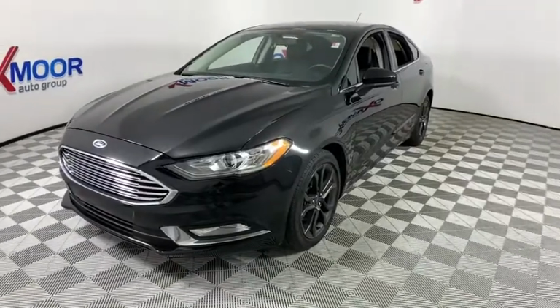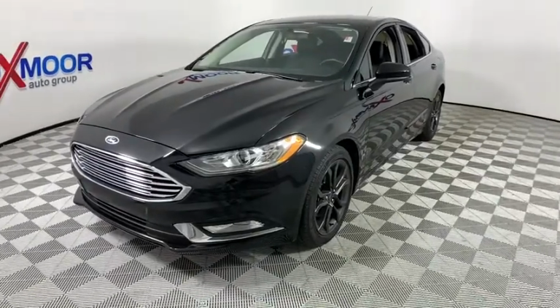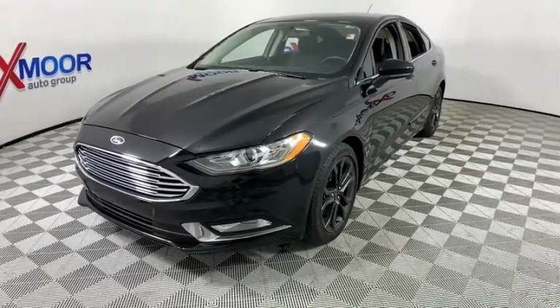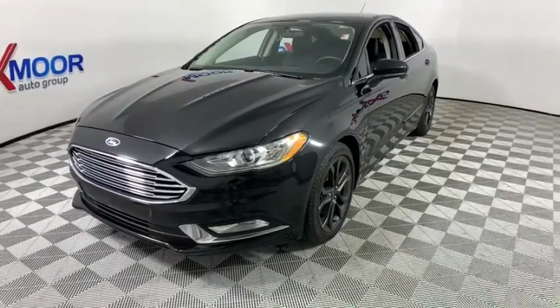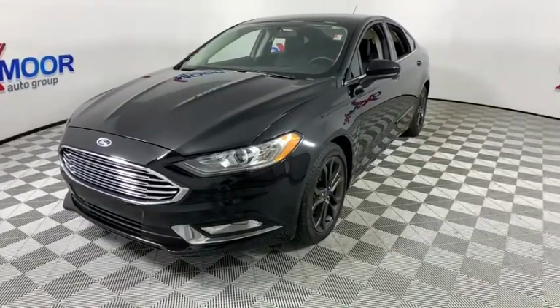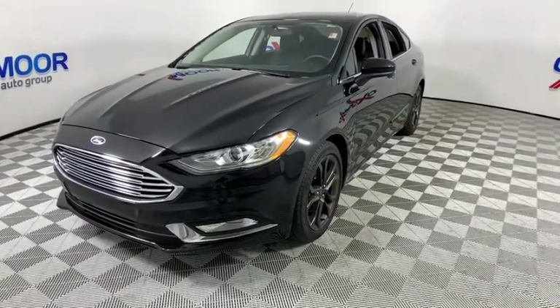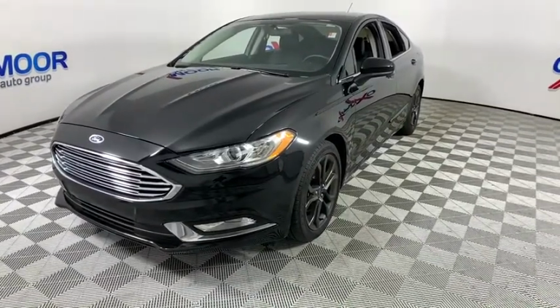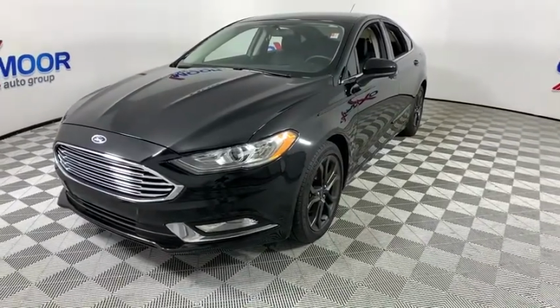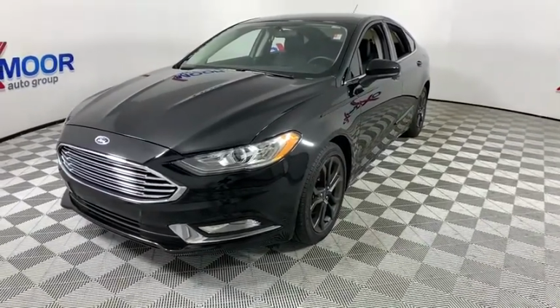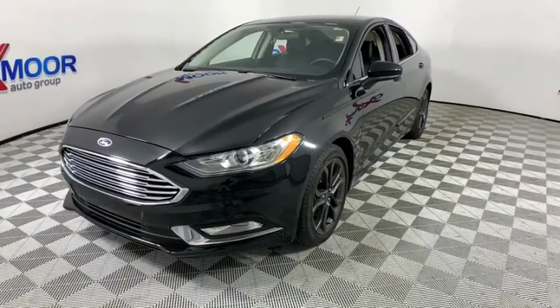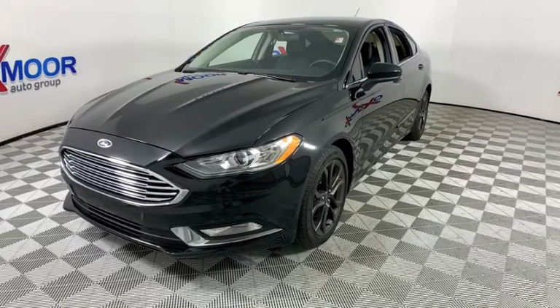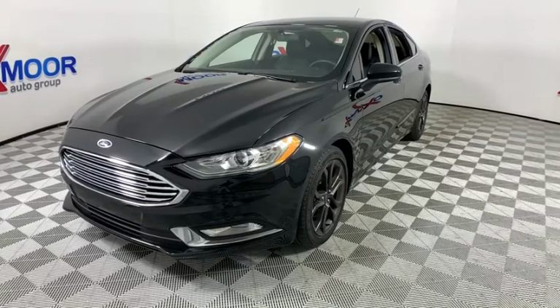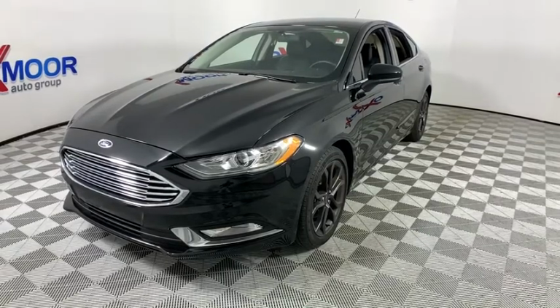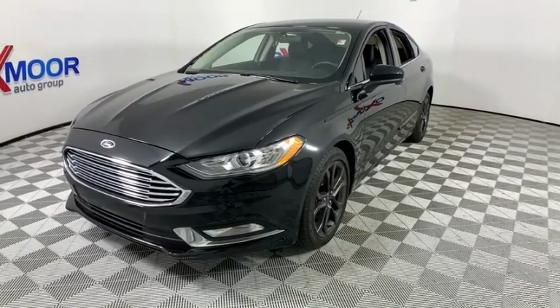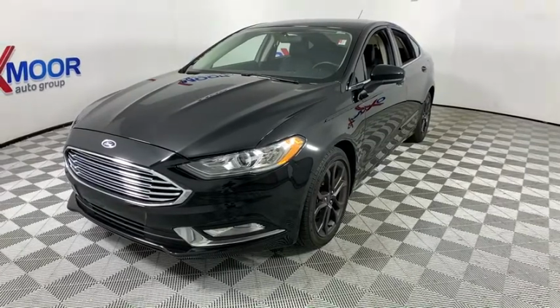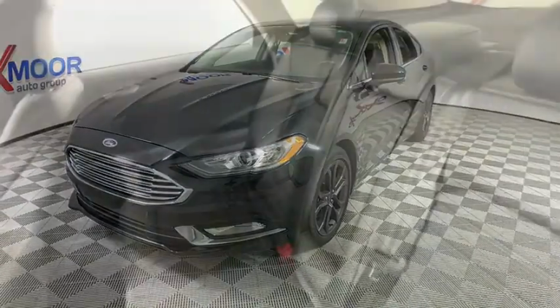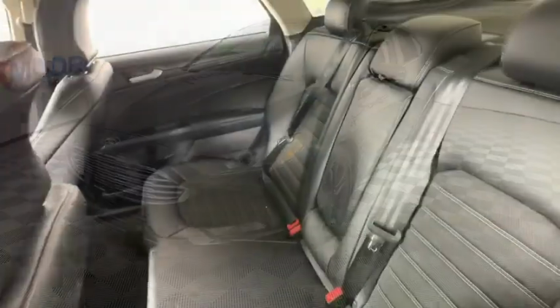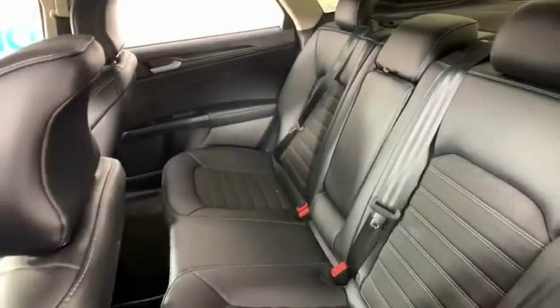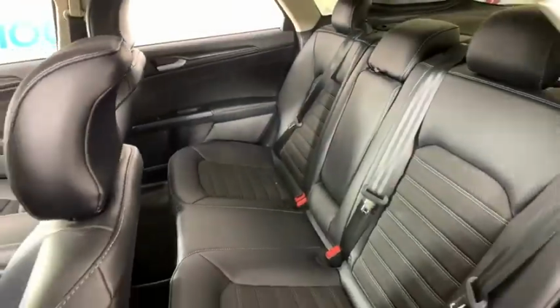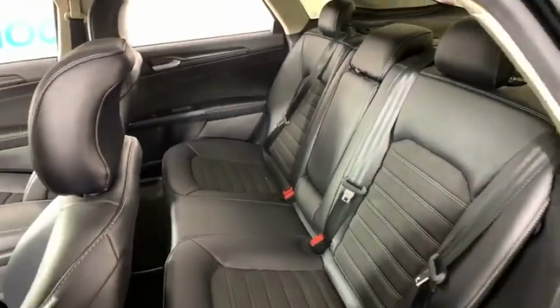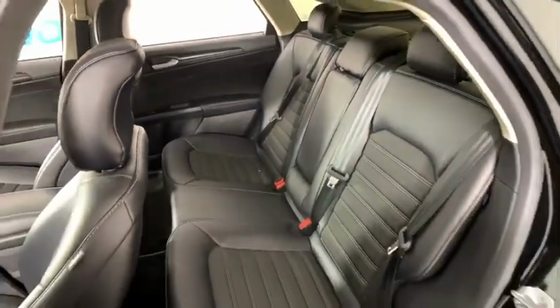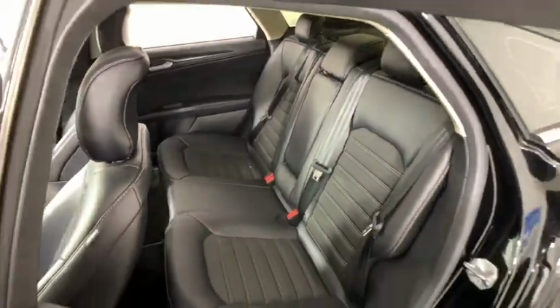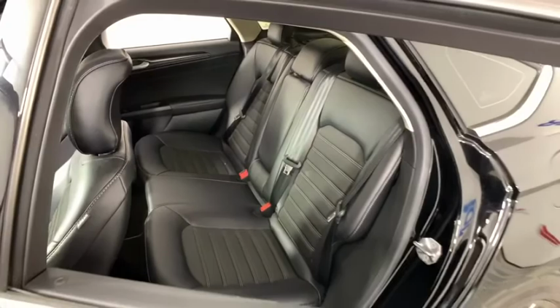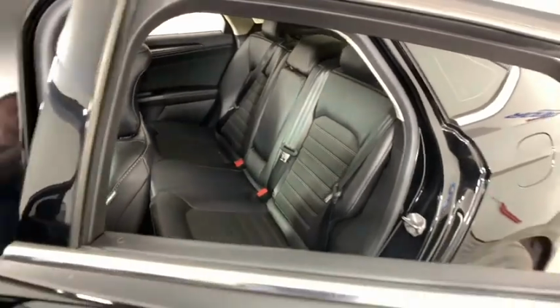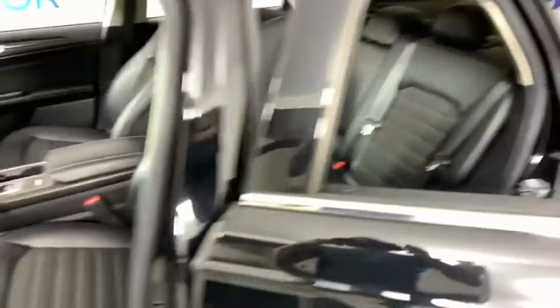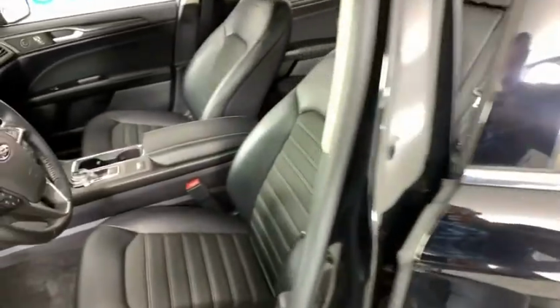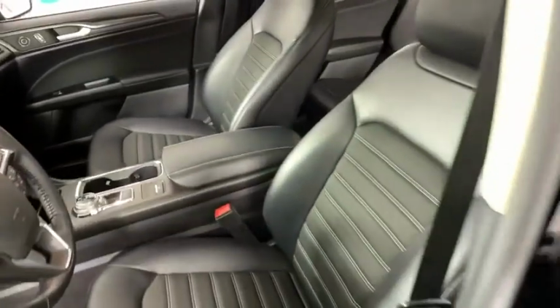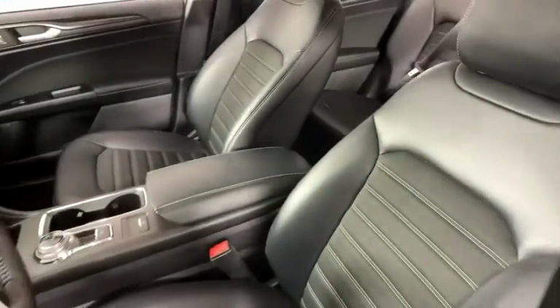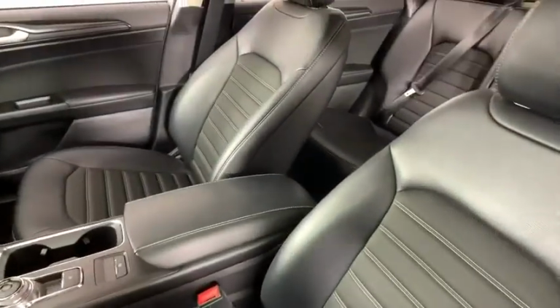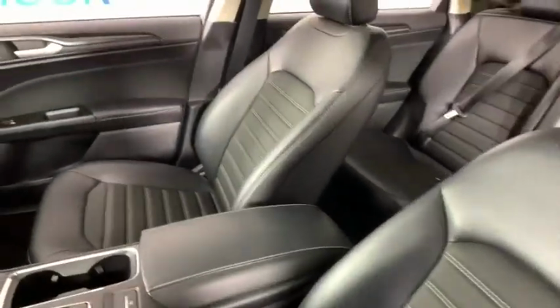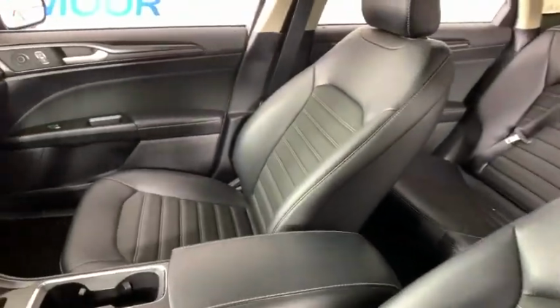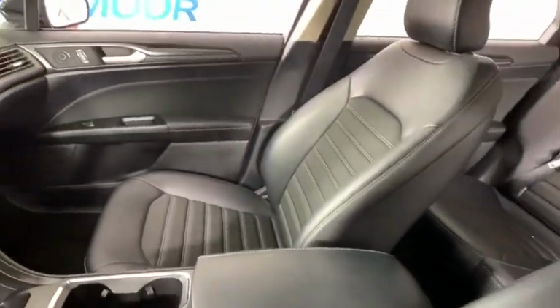One owner, power steering, four-wheel disc brakes, security system, compass, power windows, CD player, rear window defroster, trip computer, electronic stability control, brake assist, and remote keyless entry.